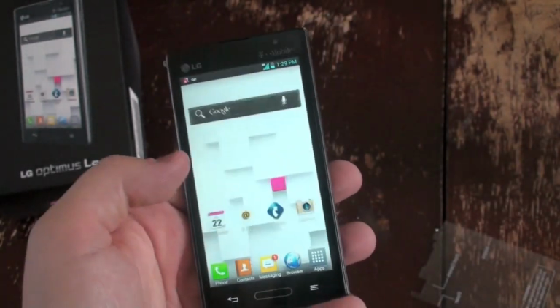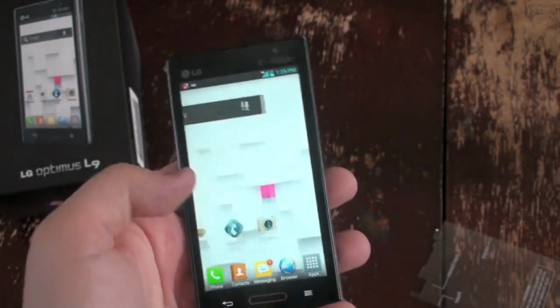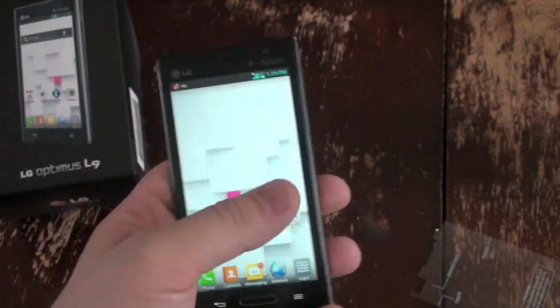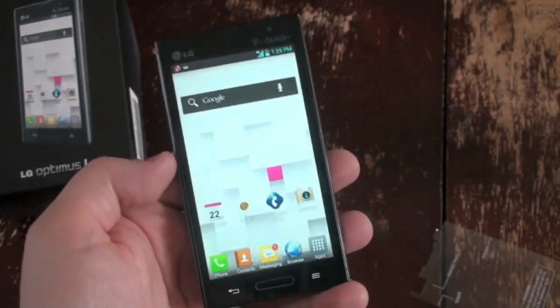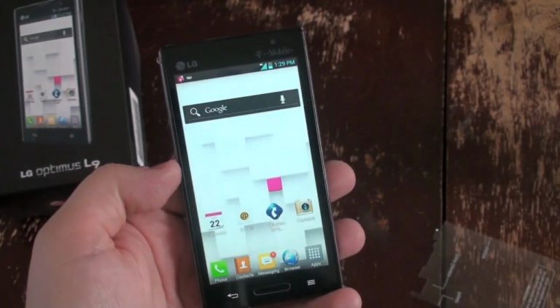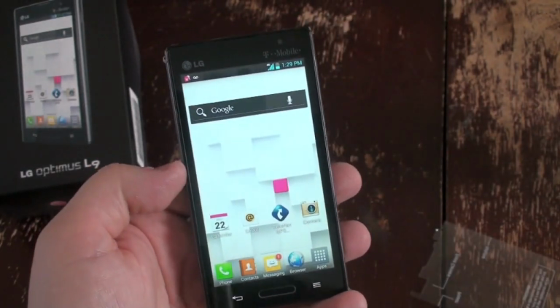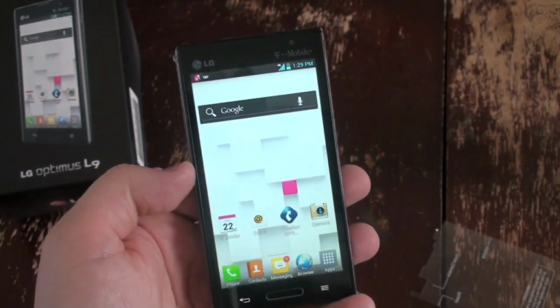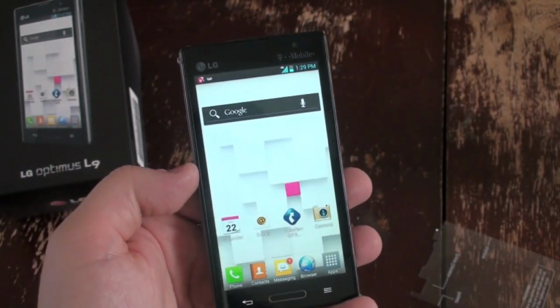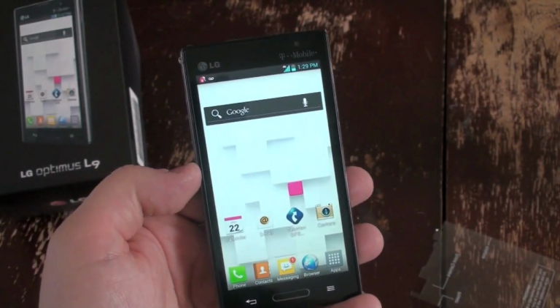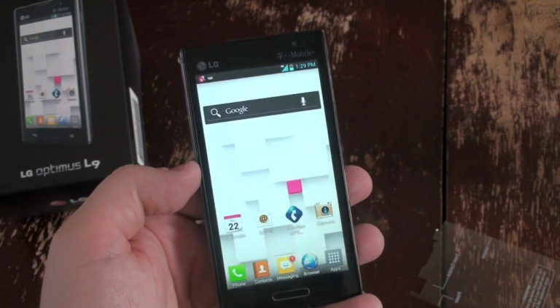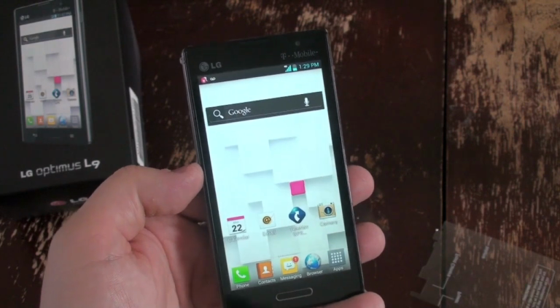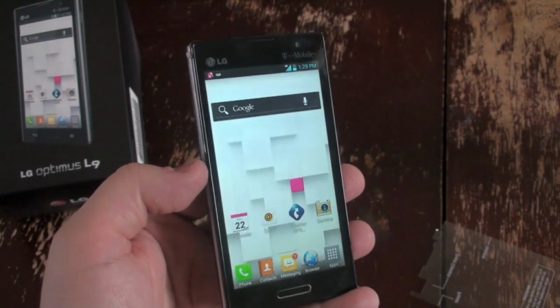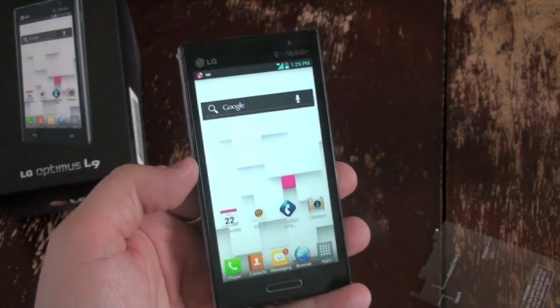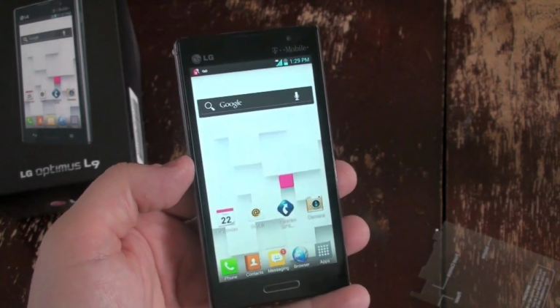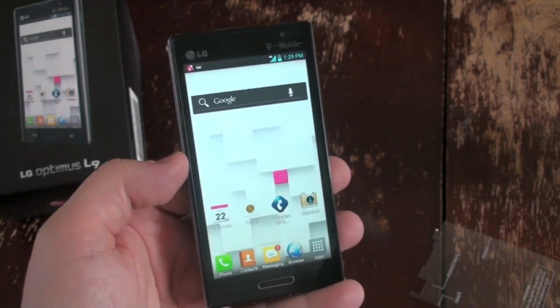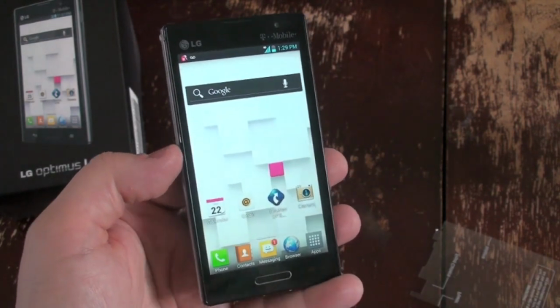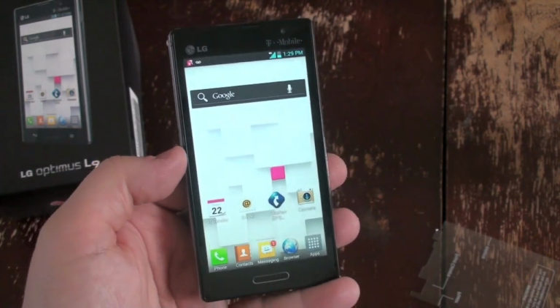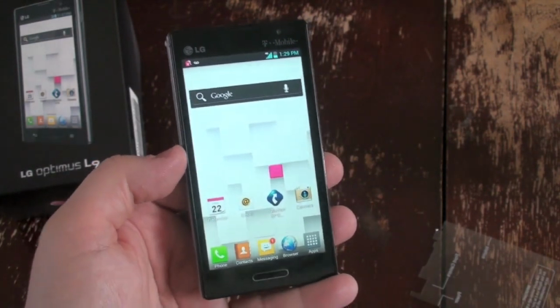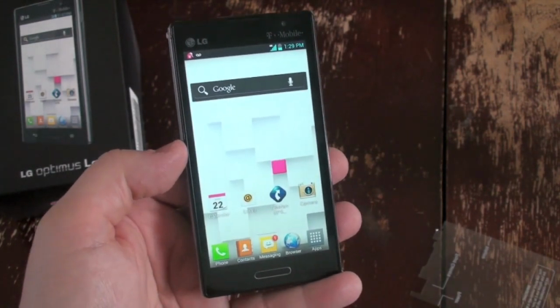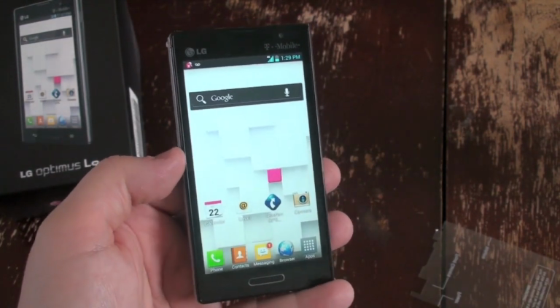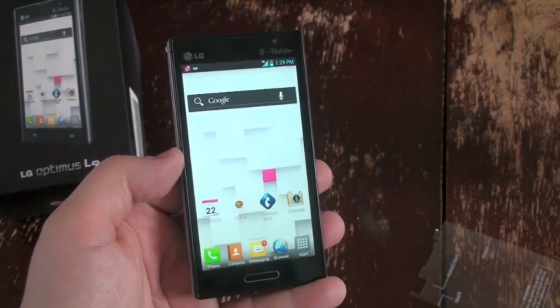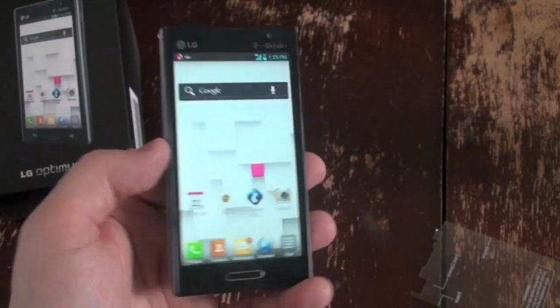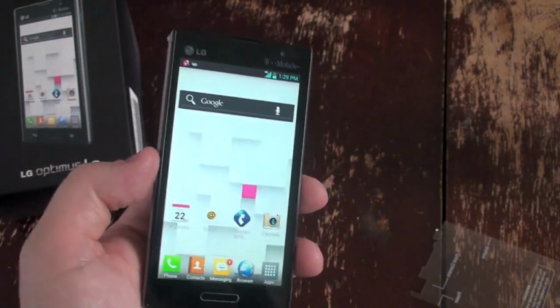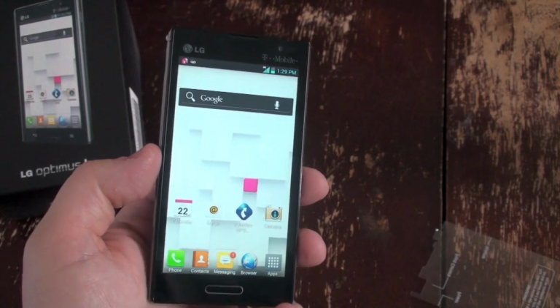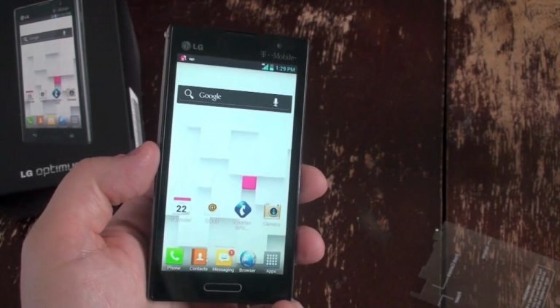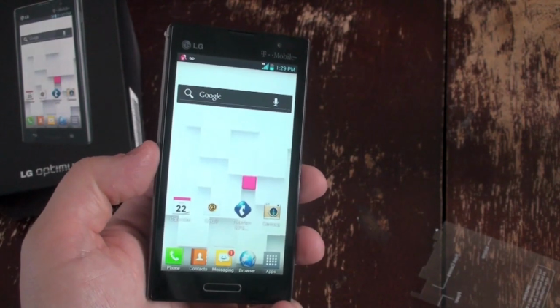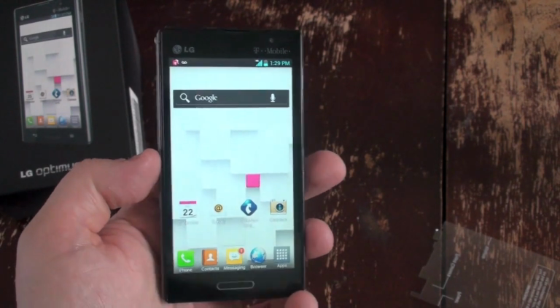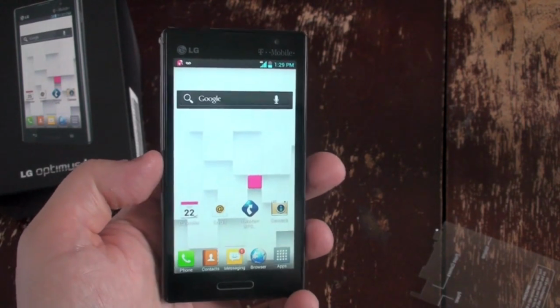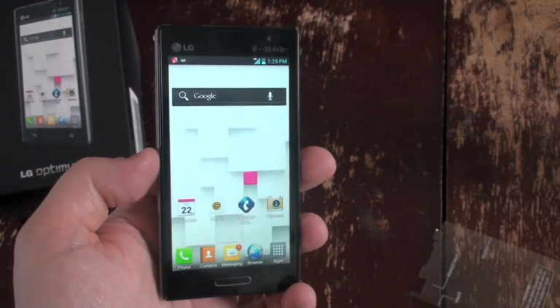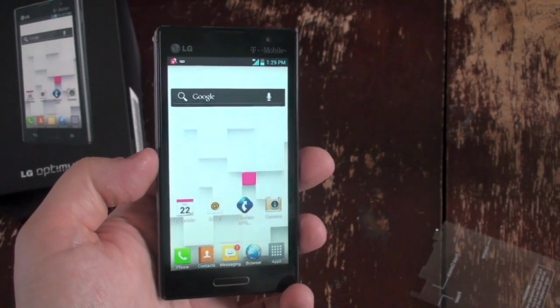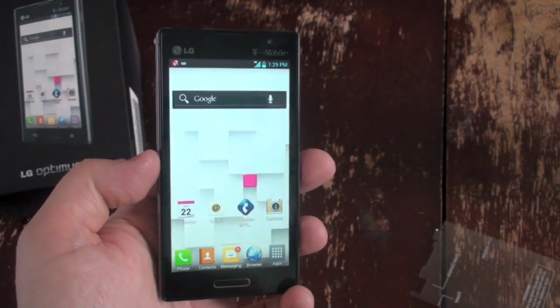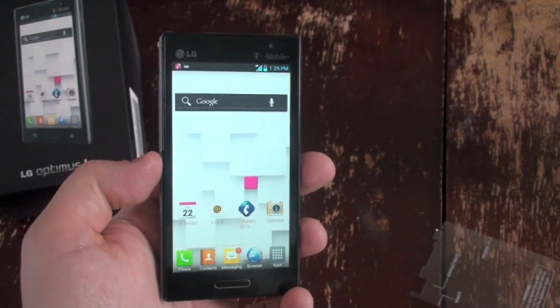Anyway guys, that's a quick look at the T-Mobile LG Optimus L9. It launches October 31st at $79.99 after a $50 mail-in rebate. This is Todd Hazelton with TechnoBuffalo.